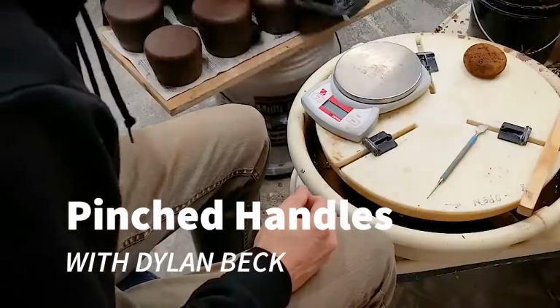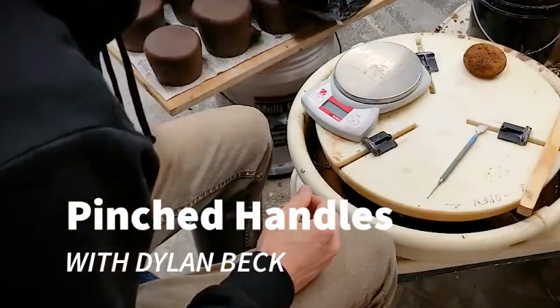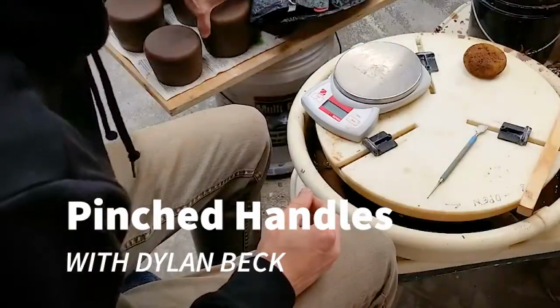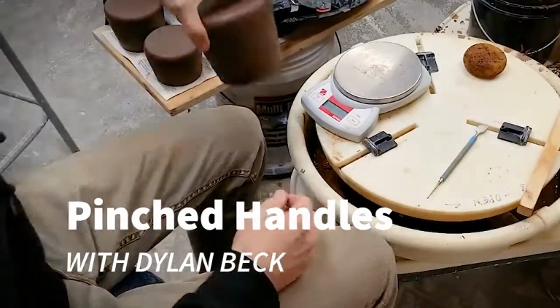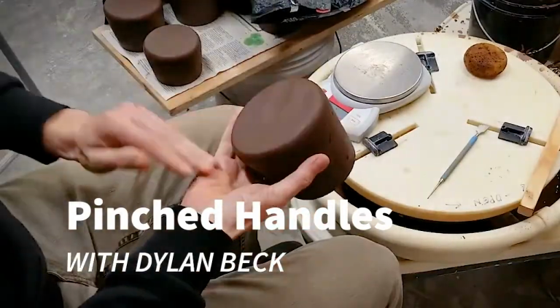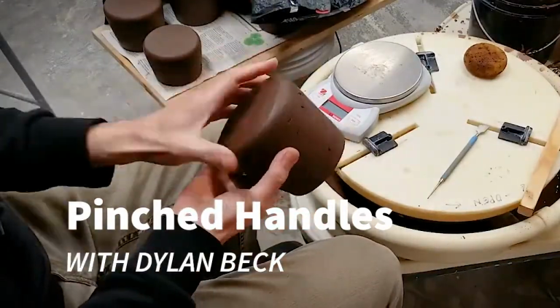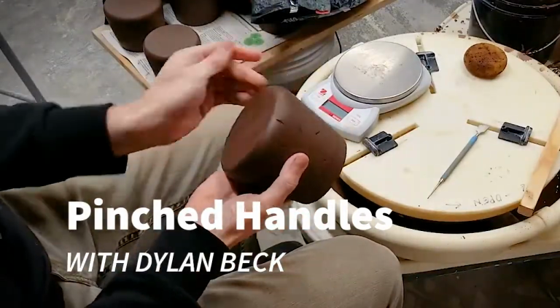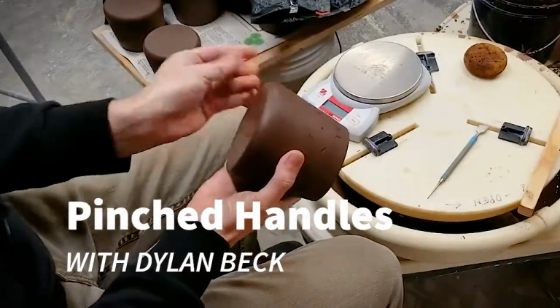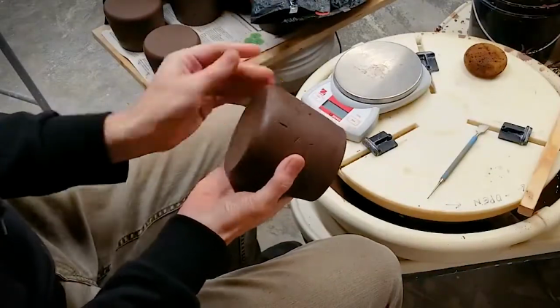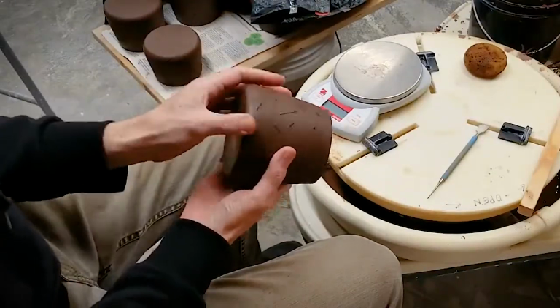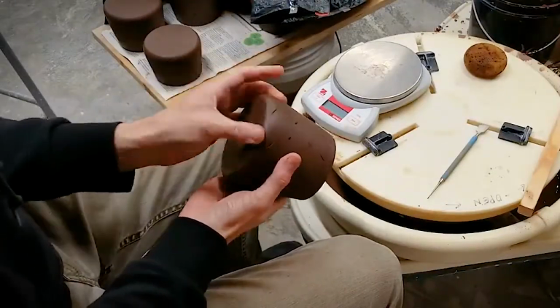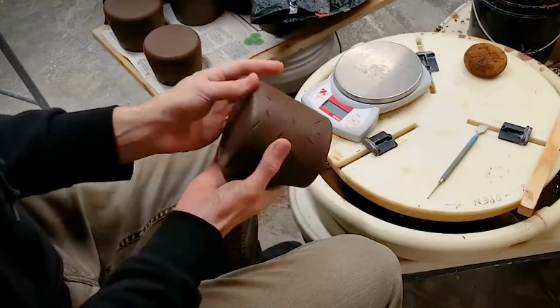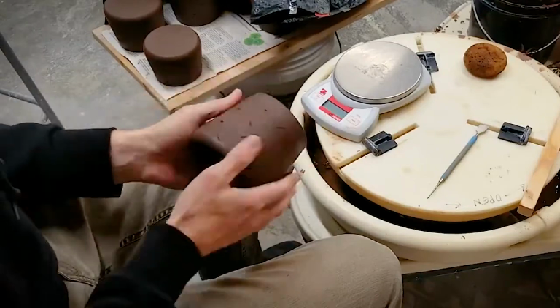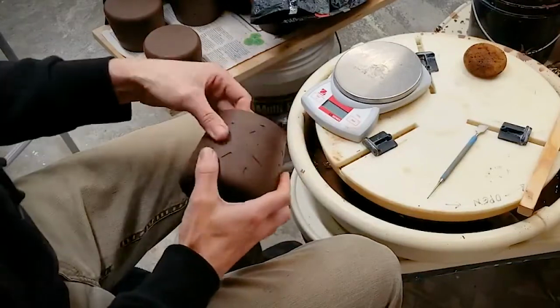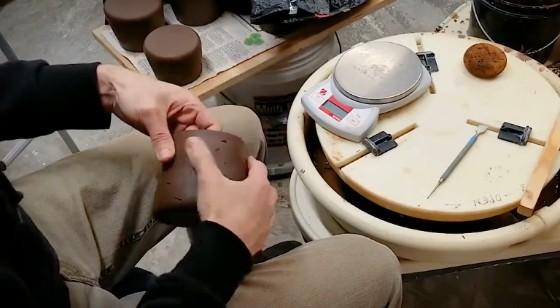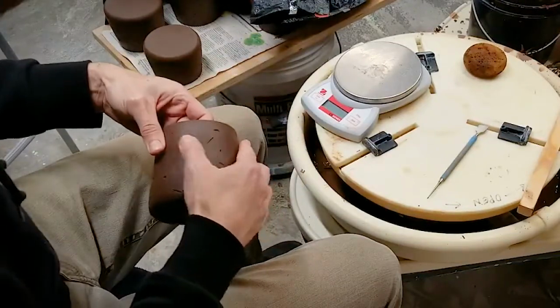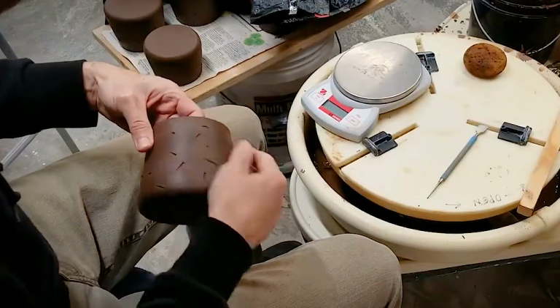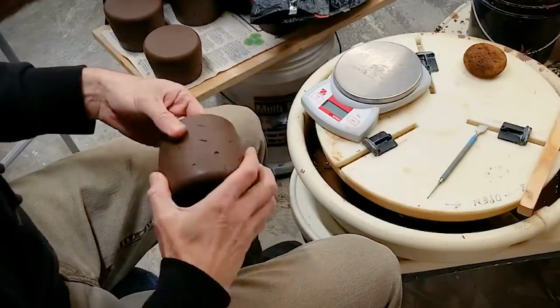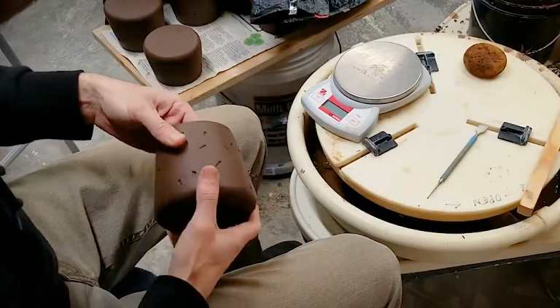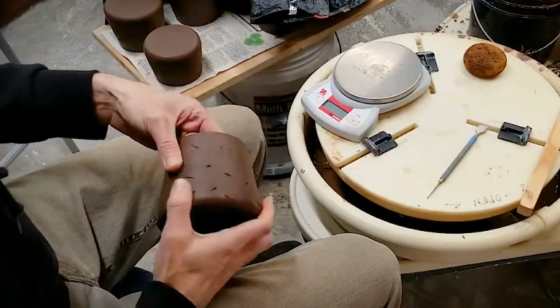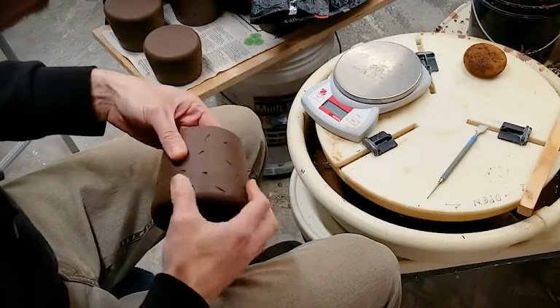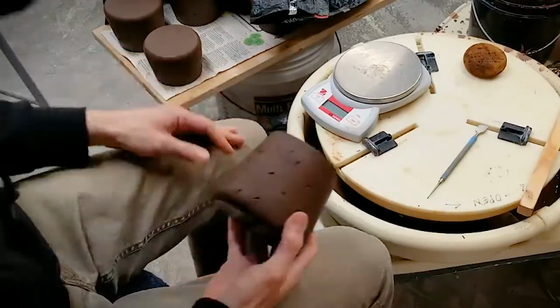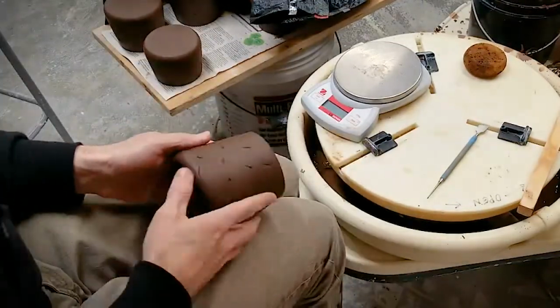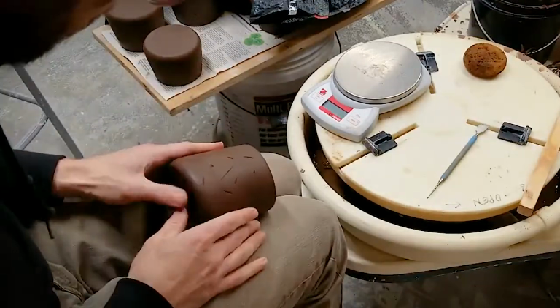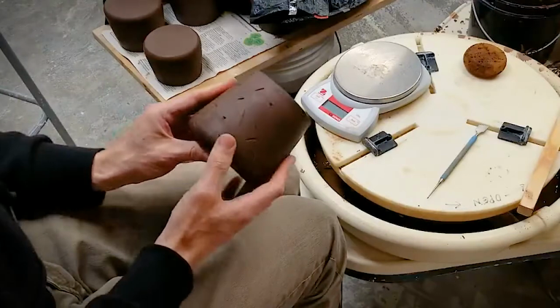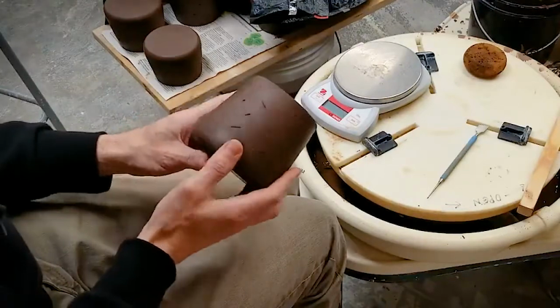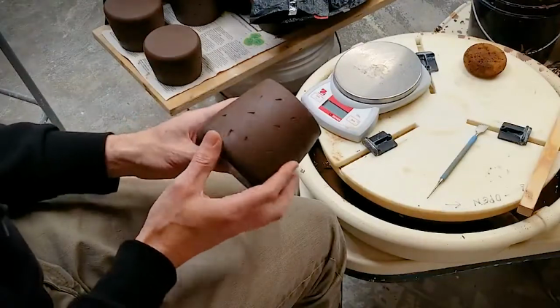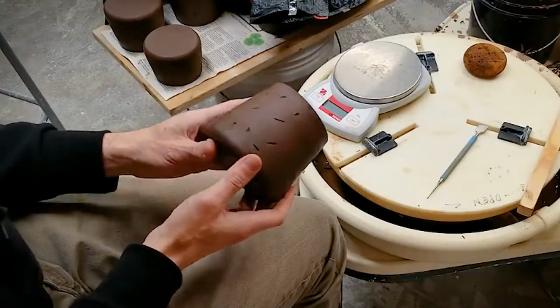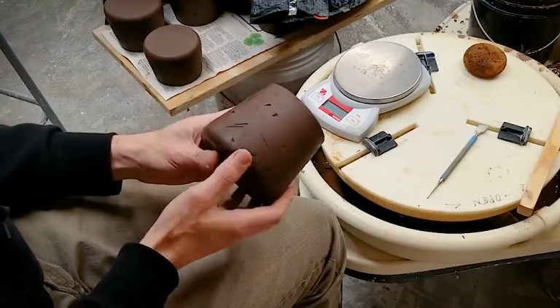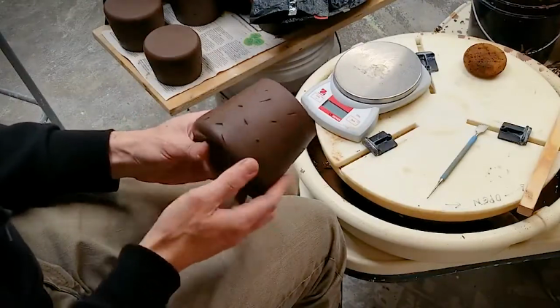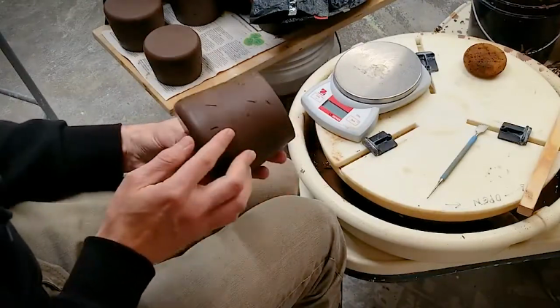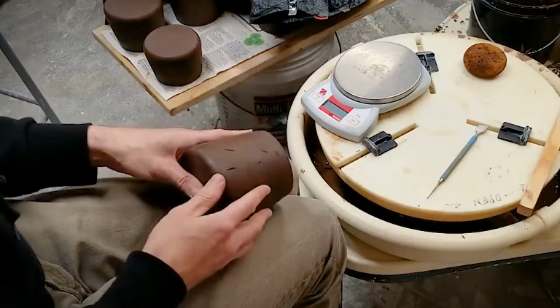In this video I'll show you a technique that I've developed for making pinched handles. Putting a handle on a mug is one of the last things that you'll do once the mug has been decorated and you're ready to add a handle.